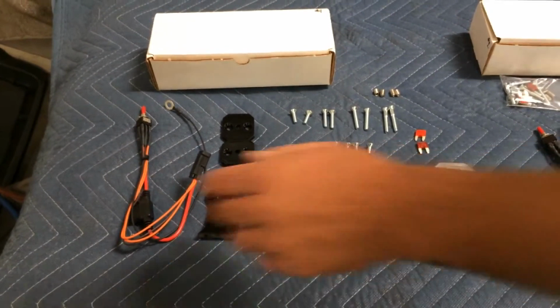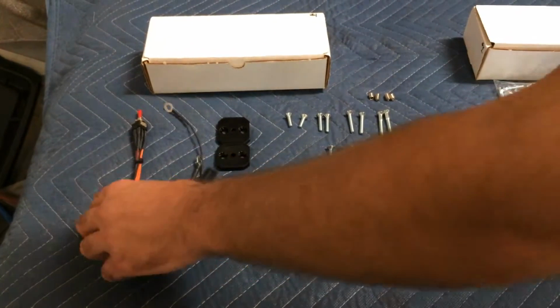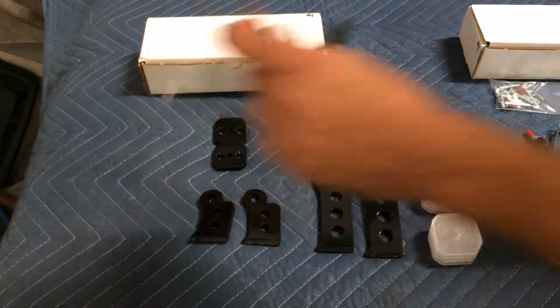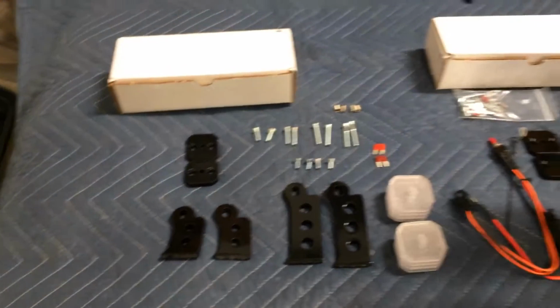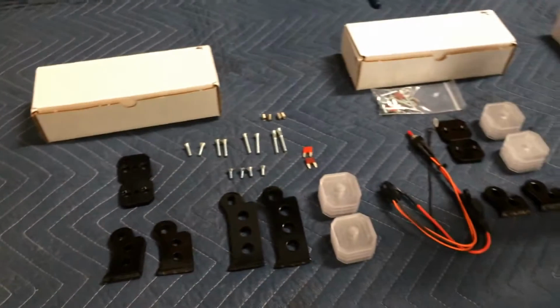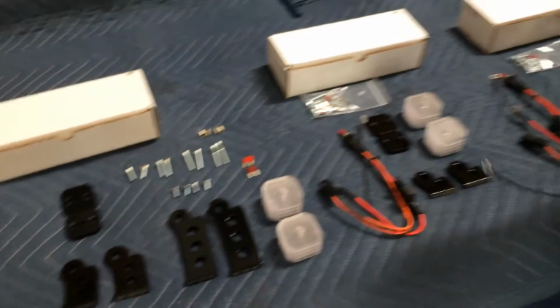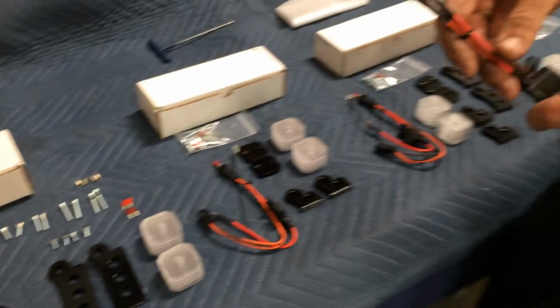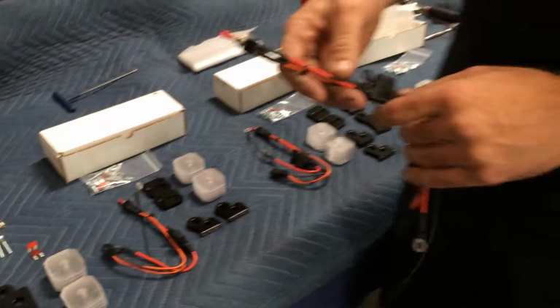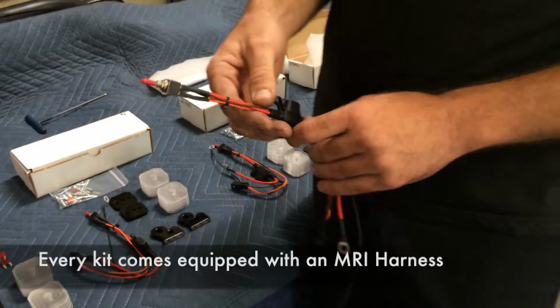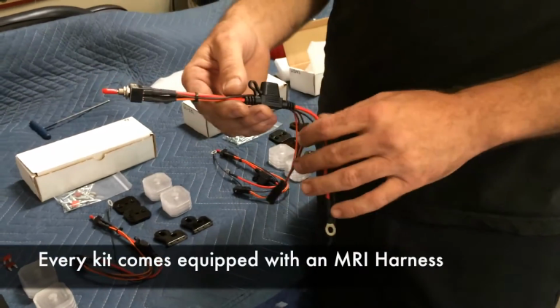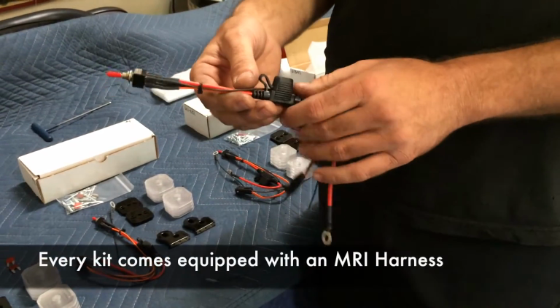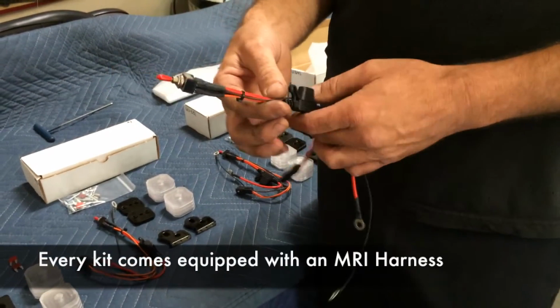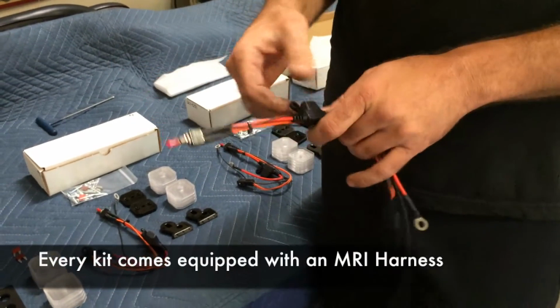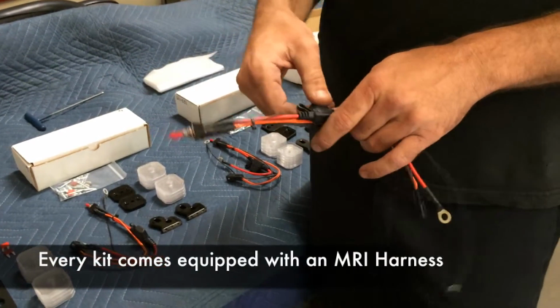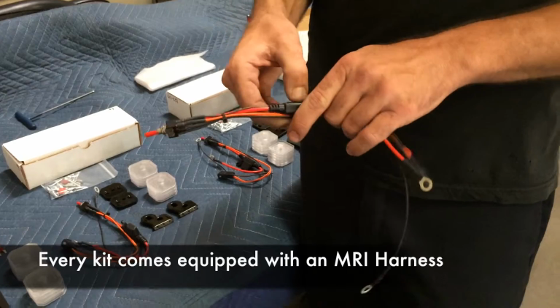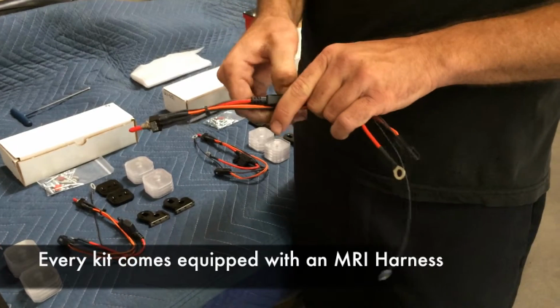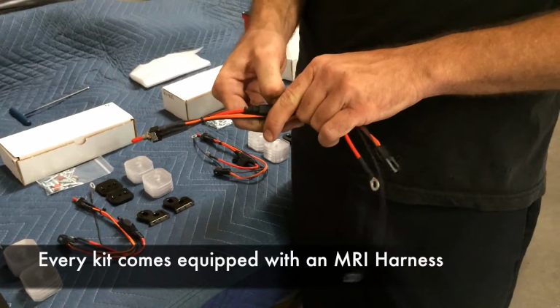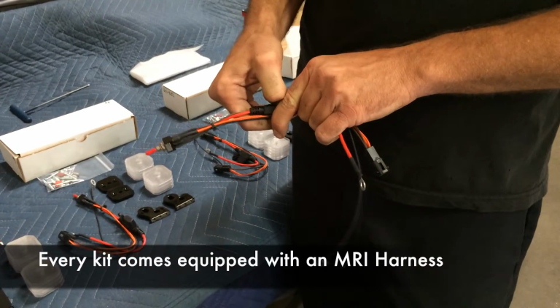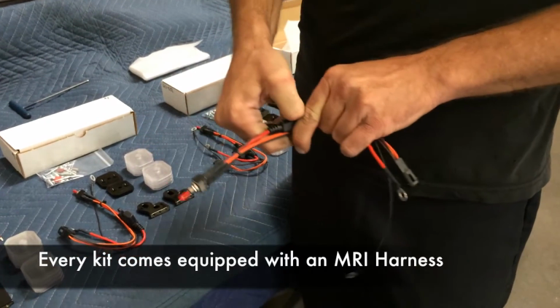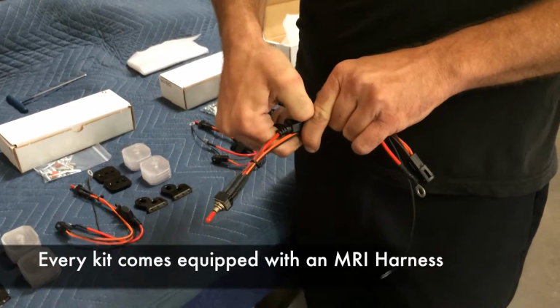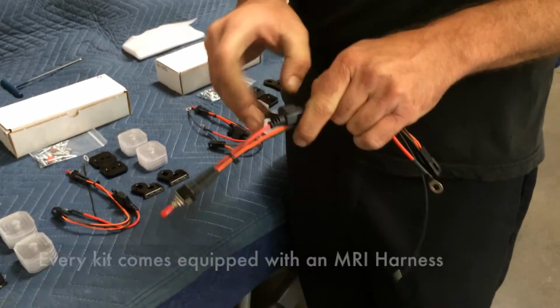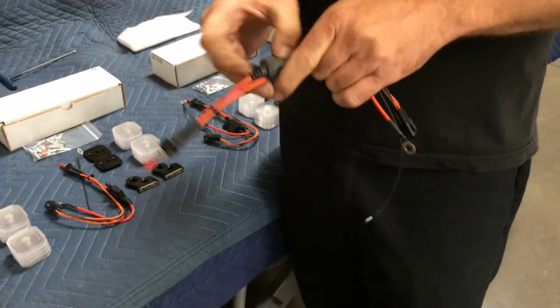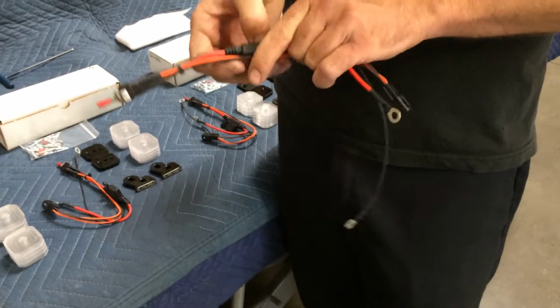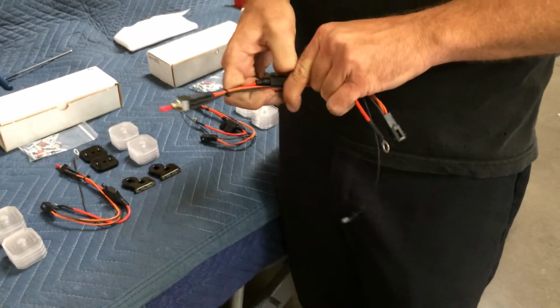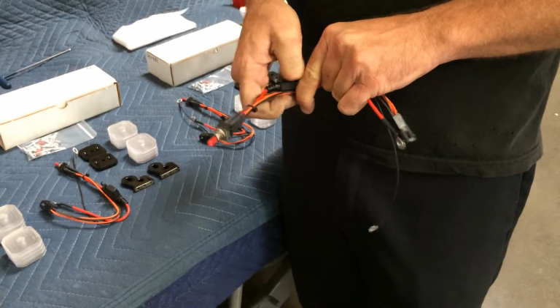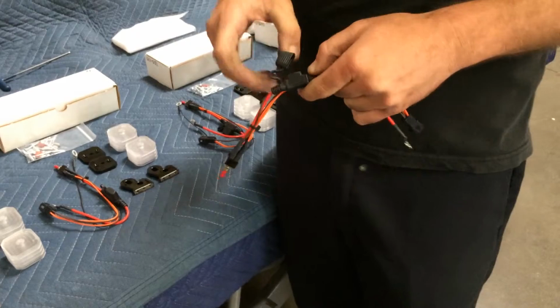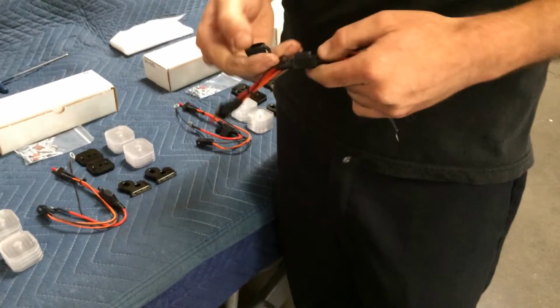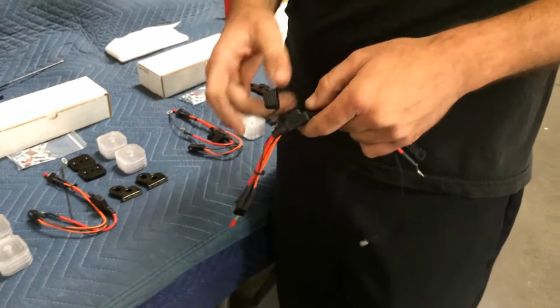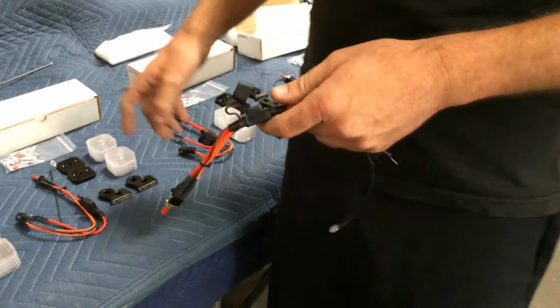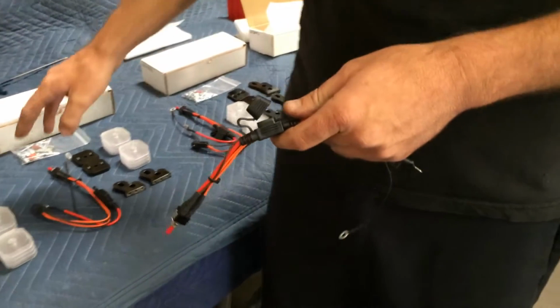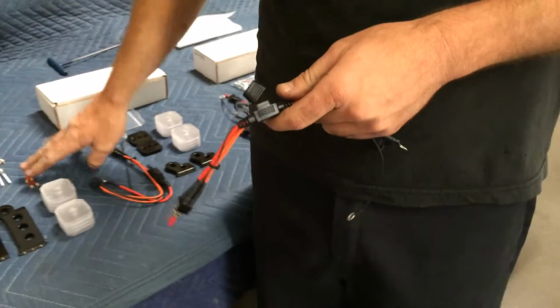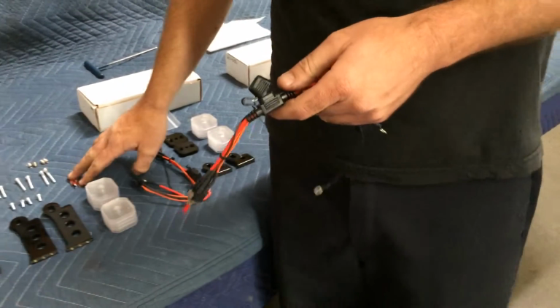We send with every kit one of these pre-made MRI harnesses. It comes with an inline fuse holder, which is what this piece is — see if we can get her open with it — and two fuses.